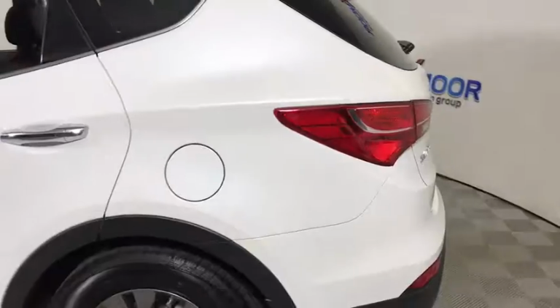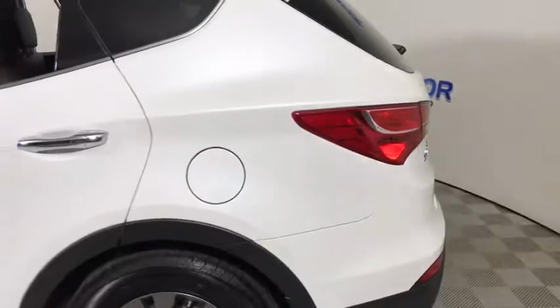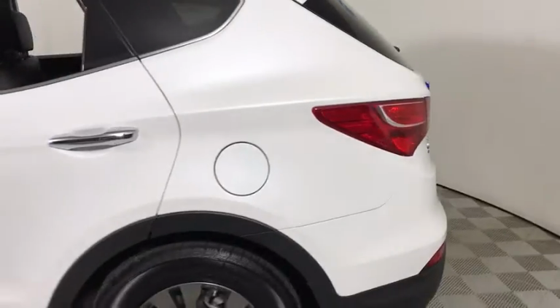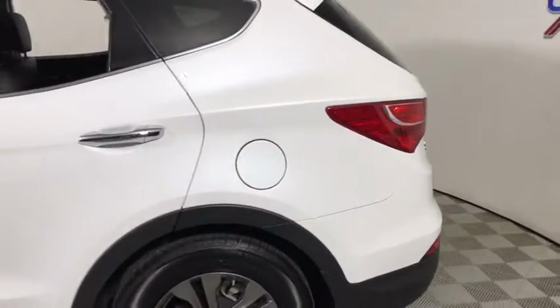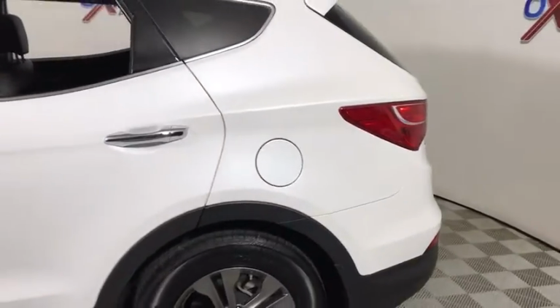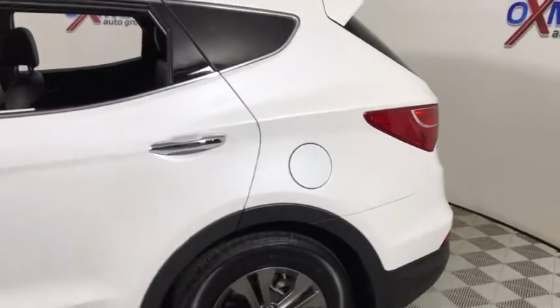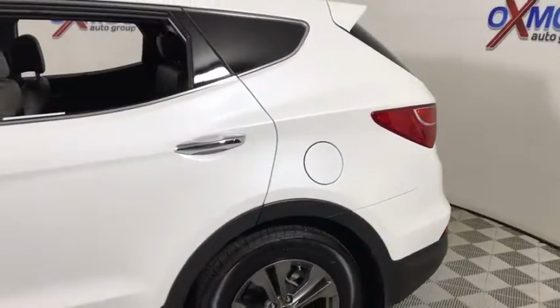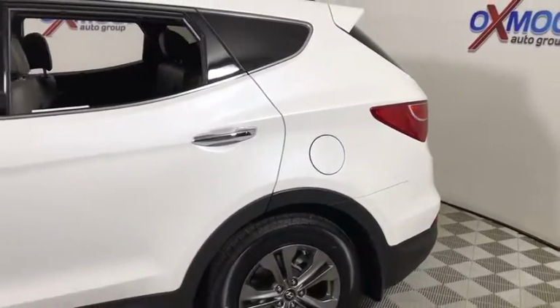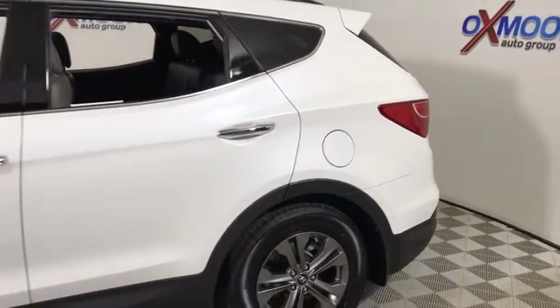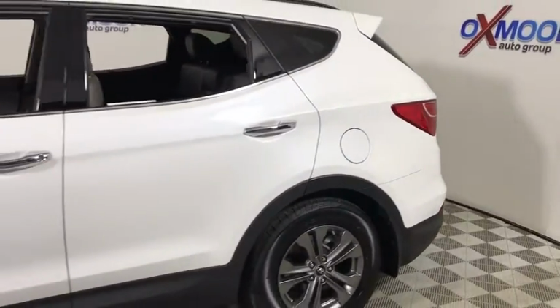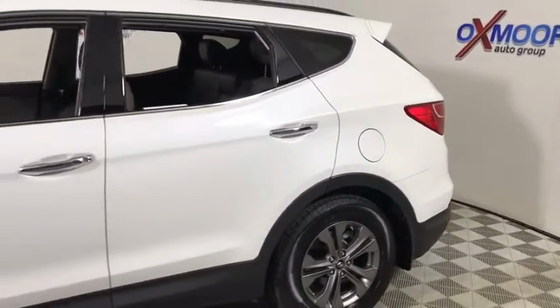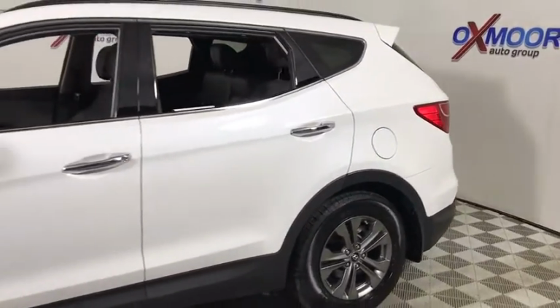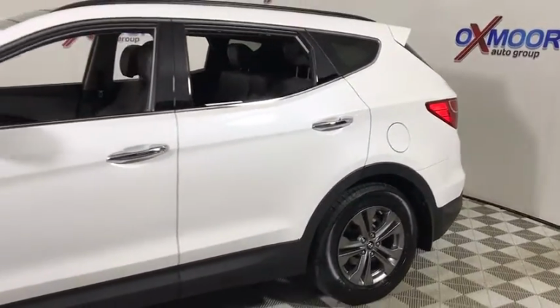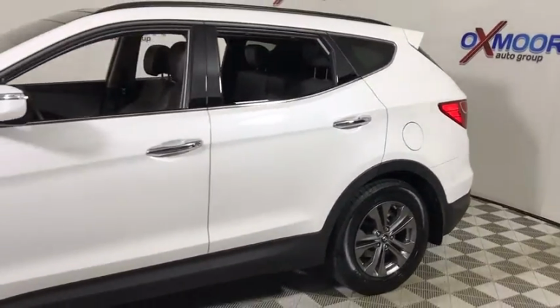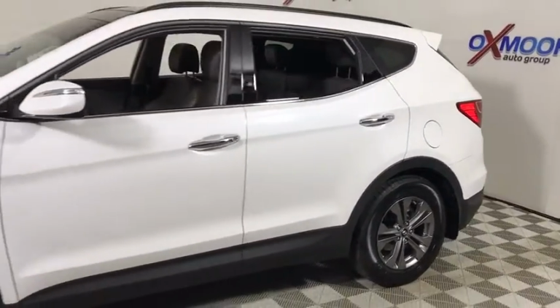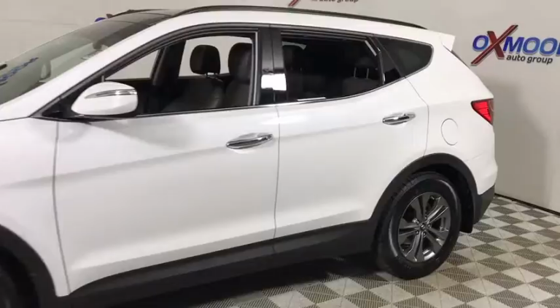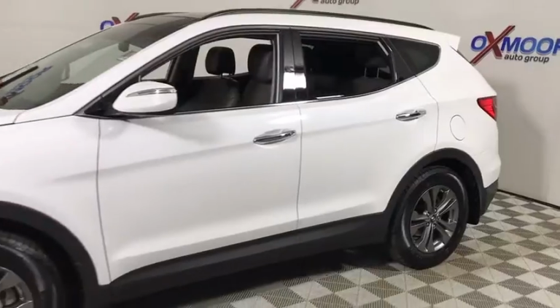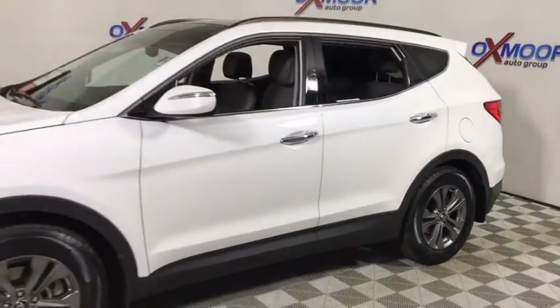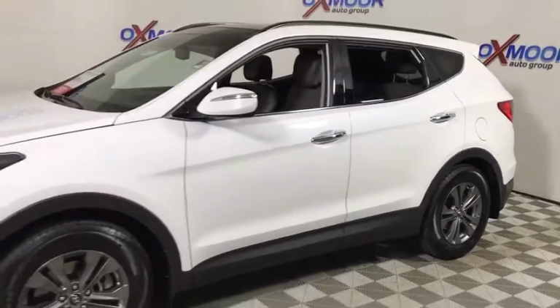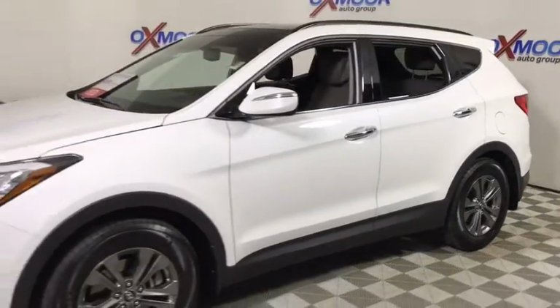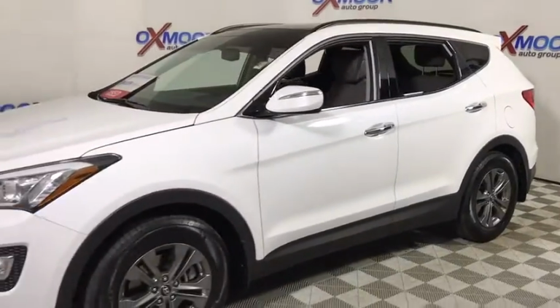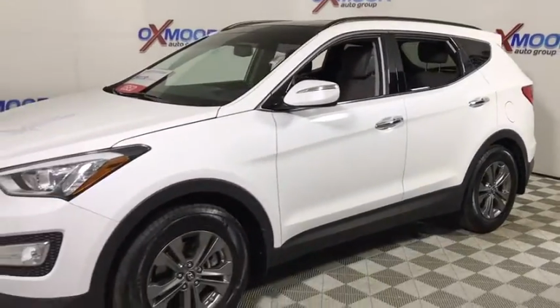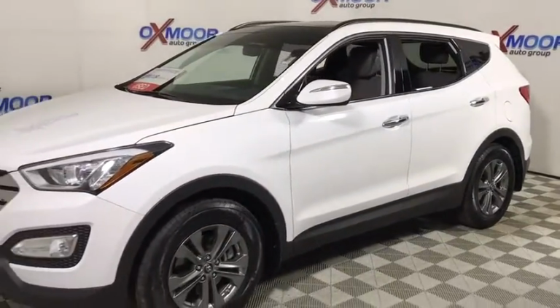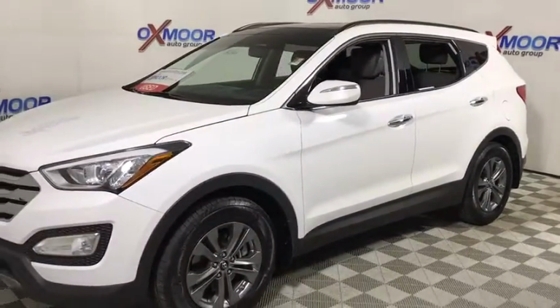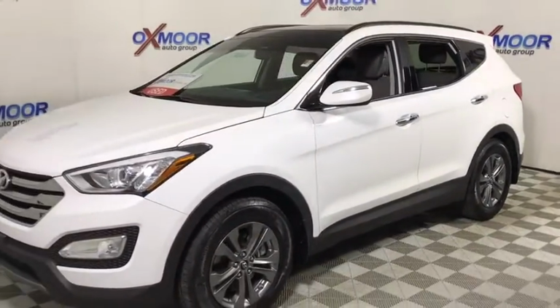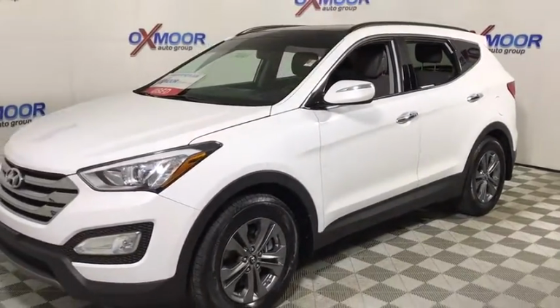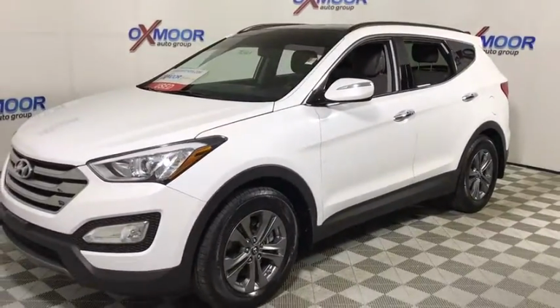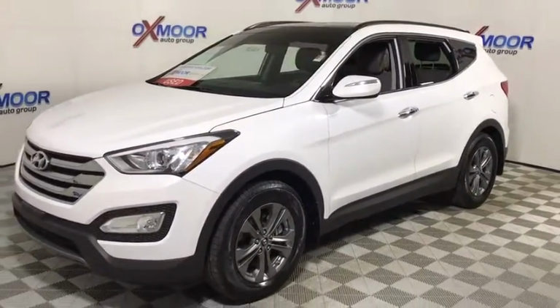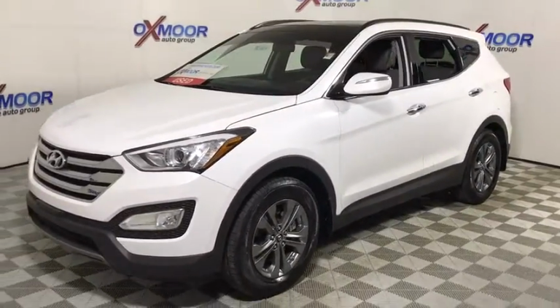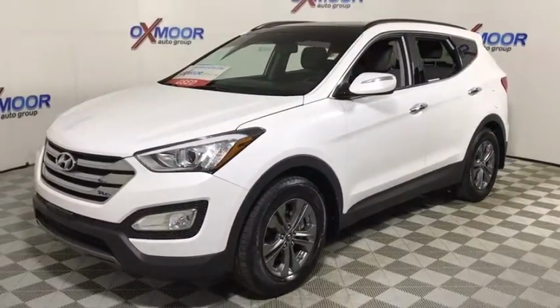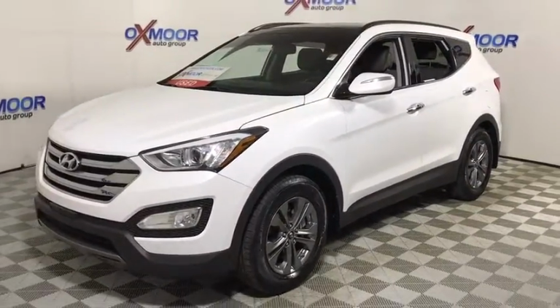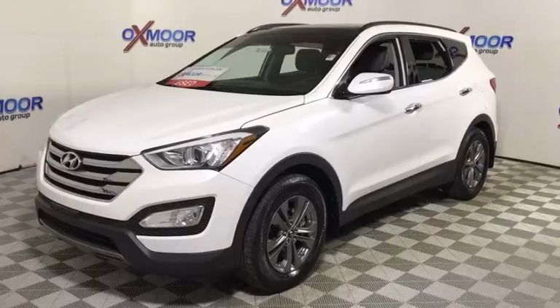The 2015 Hyundai Santa Fe: style, quality, performance, value. Need we say more? This vehicle has less than 45,000 miles.